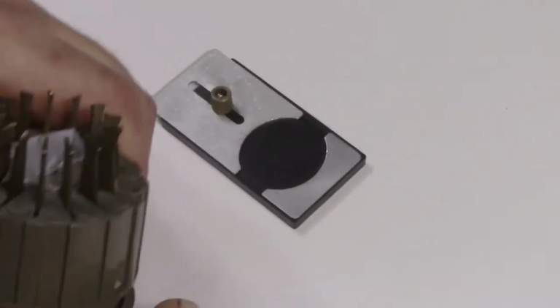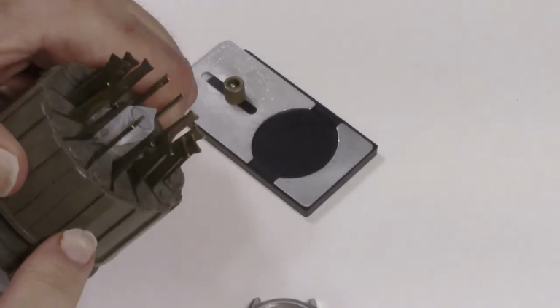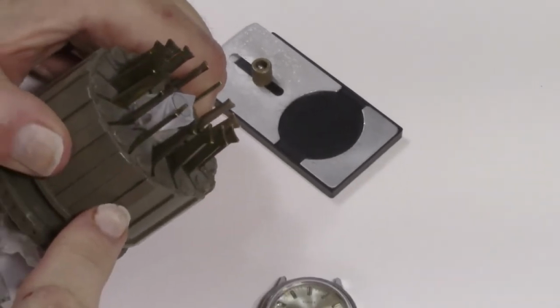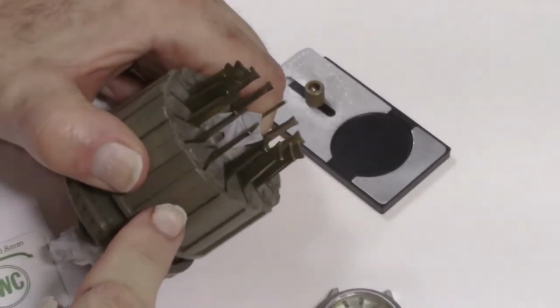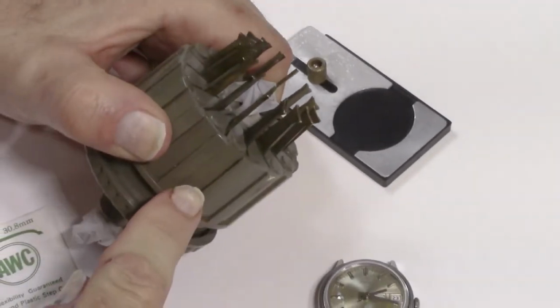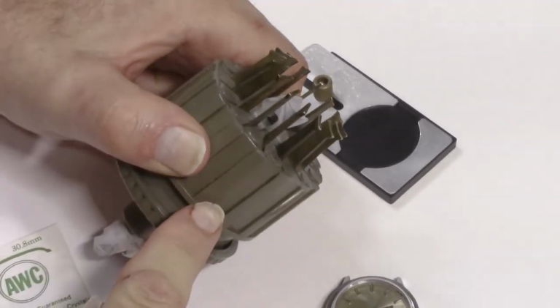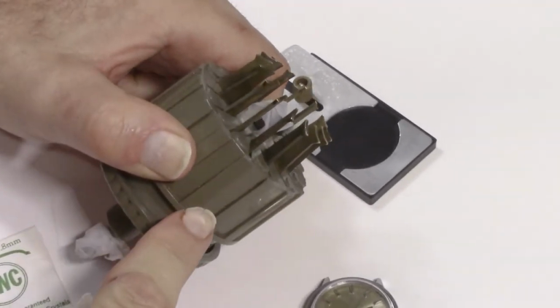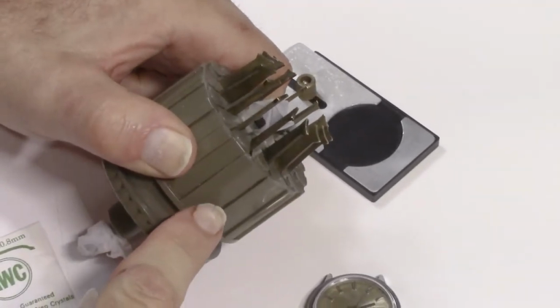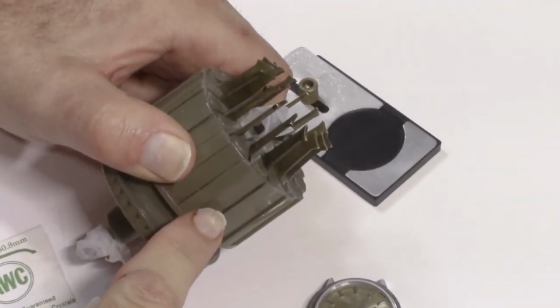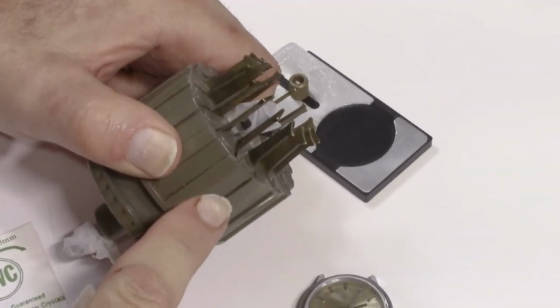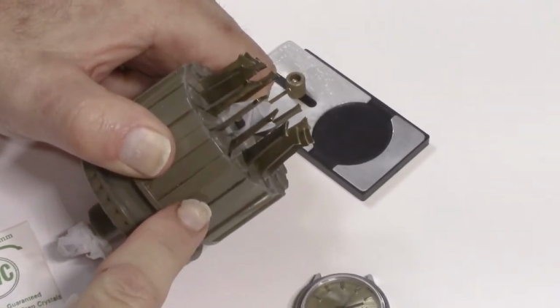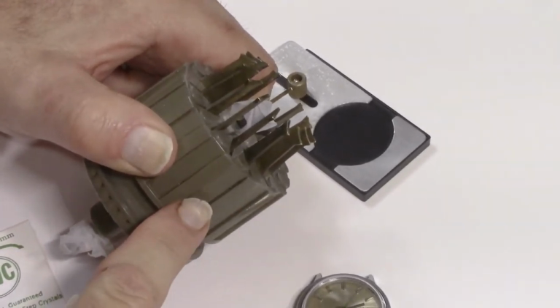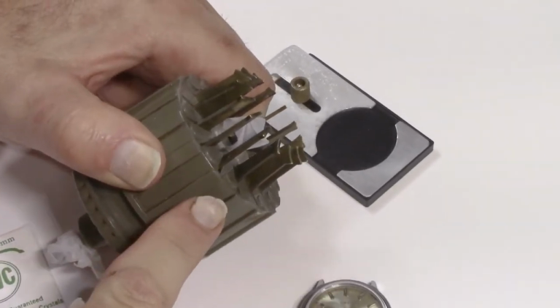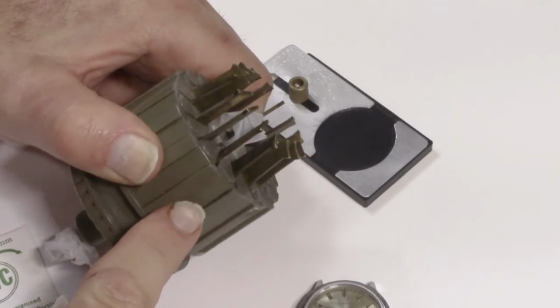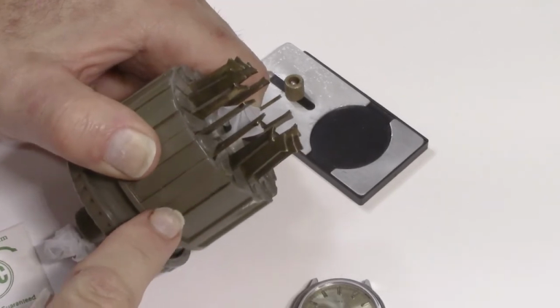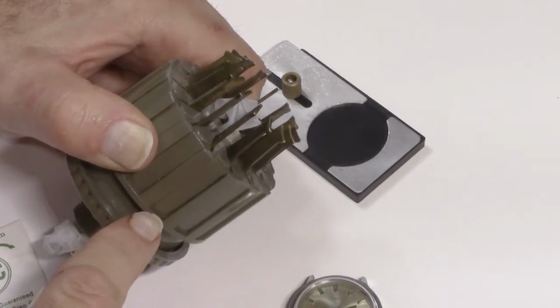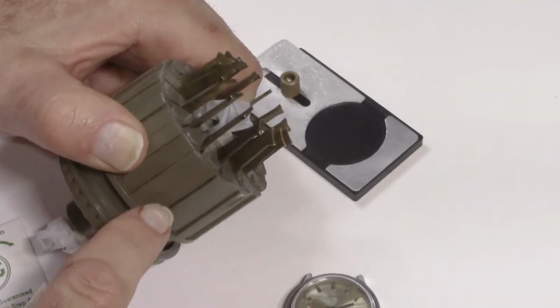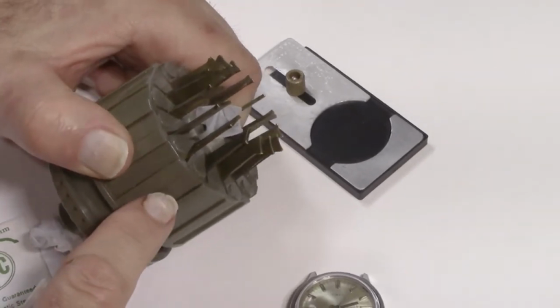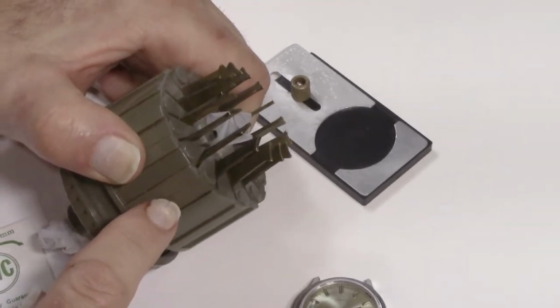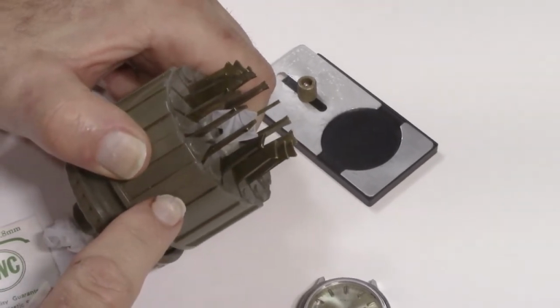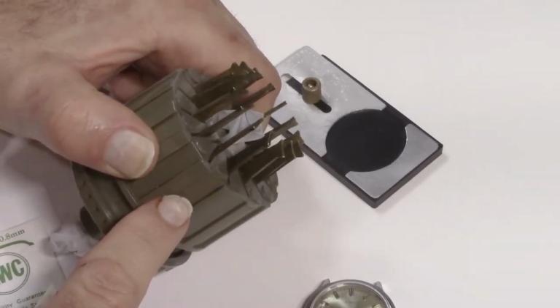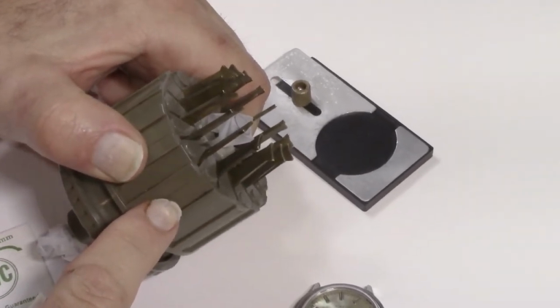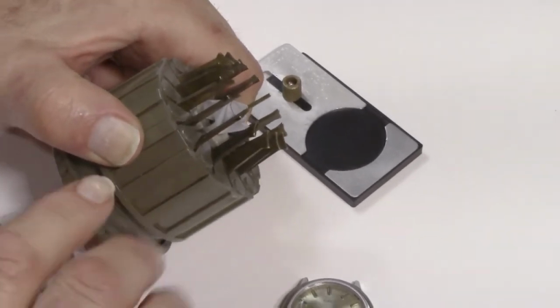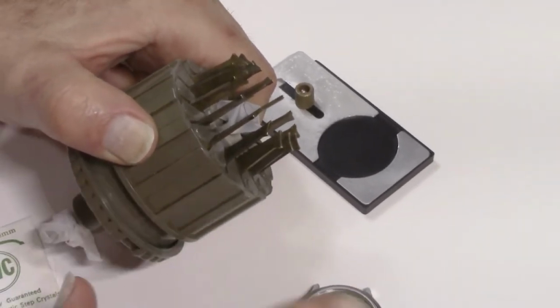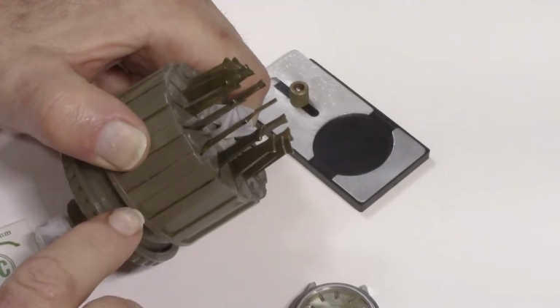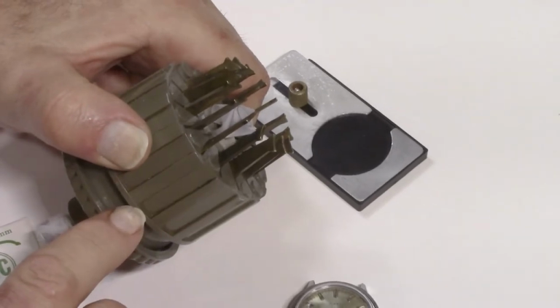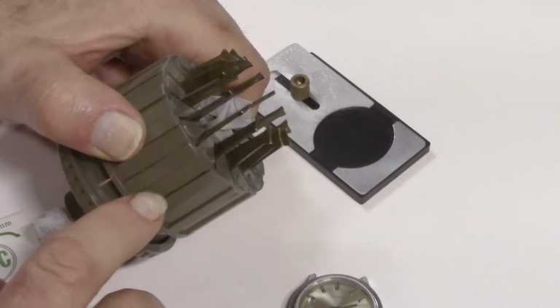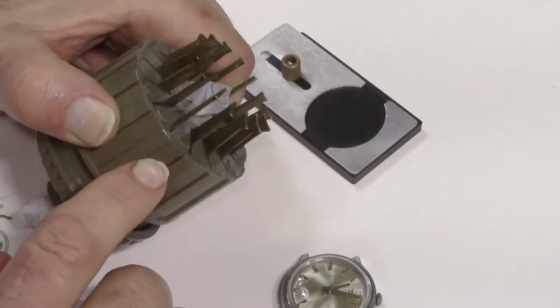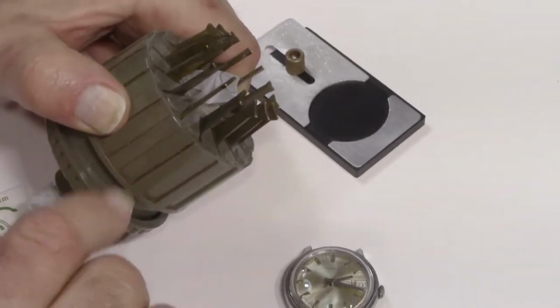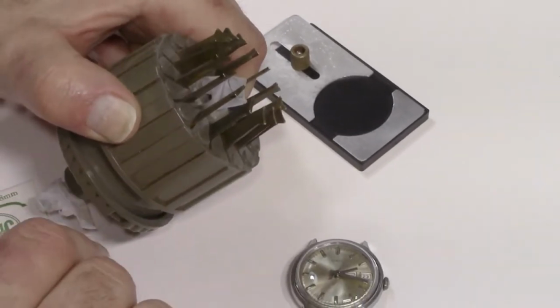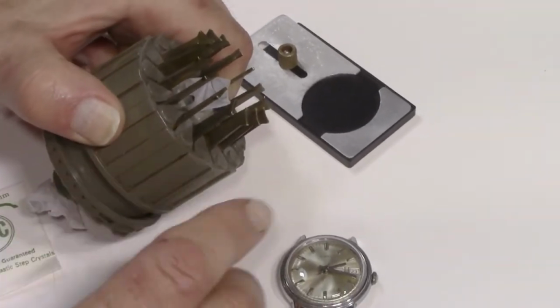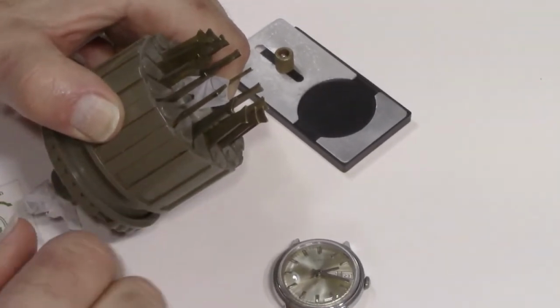All you need is very simple tools available on eBay. The crystal removers you find on eBay are going to probably look different than this old-time one — this one's made in the United States, probably from the 60s. I like it because it's real heavy duty, but they come in many different styles and makes. But they all do the same thing.